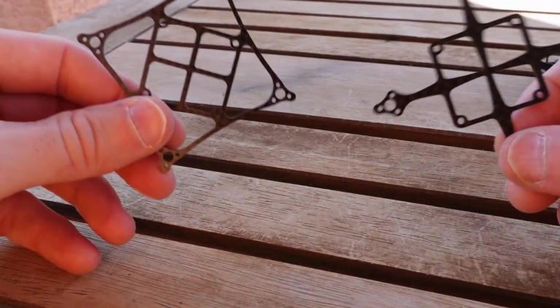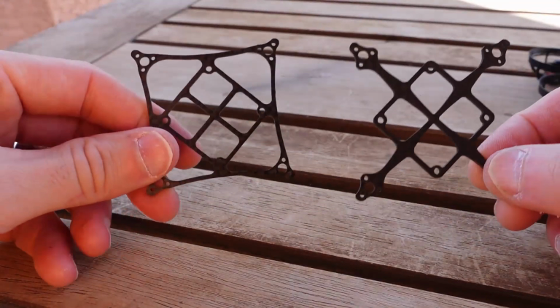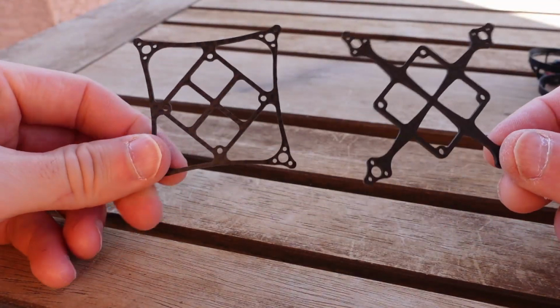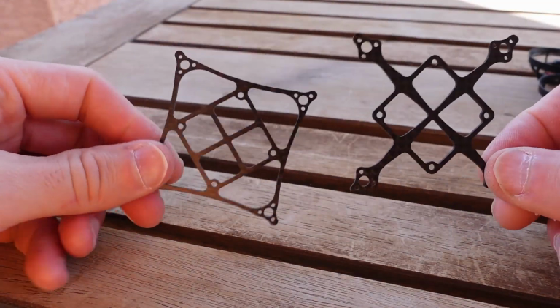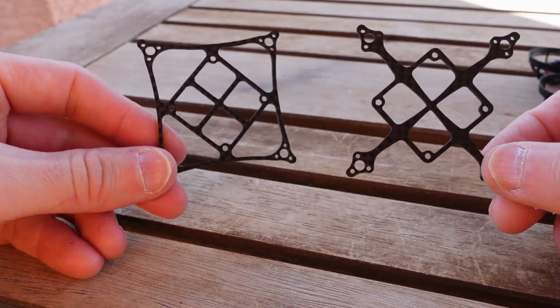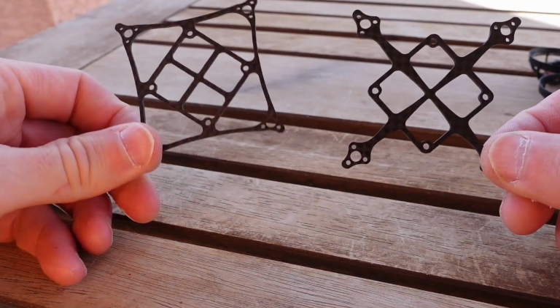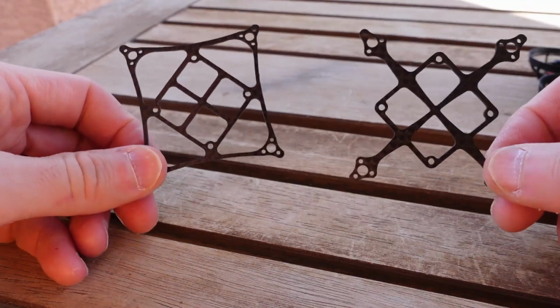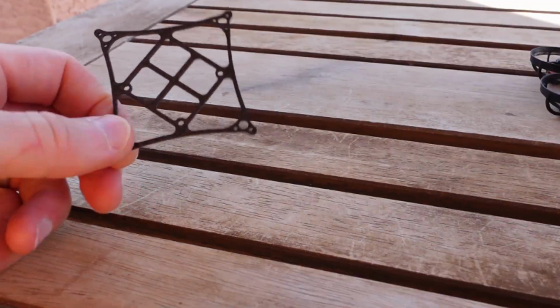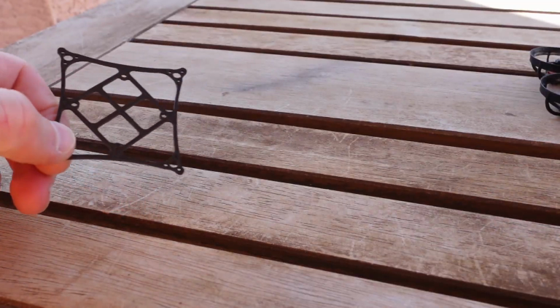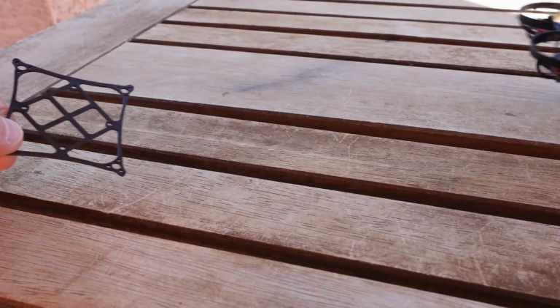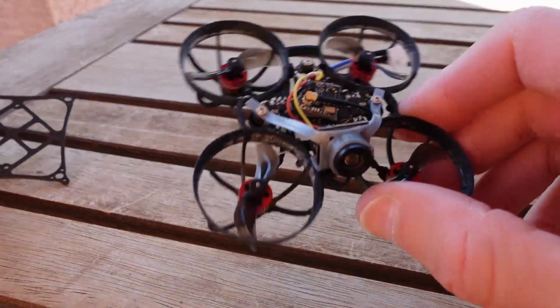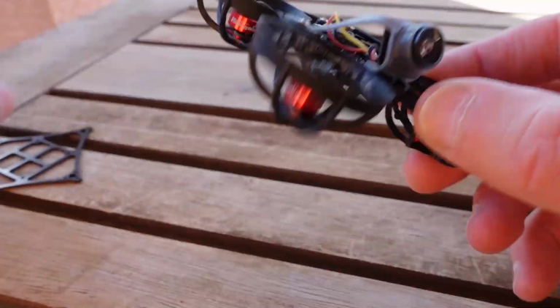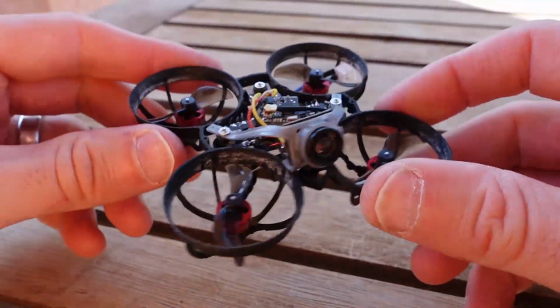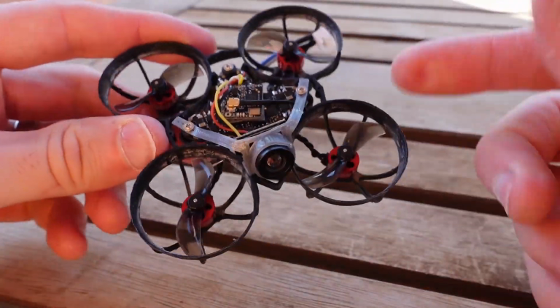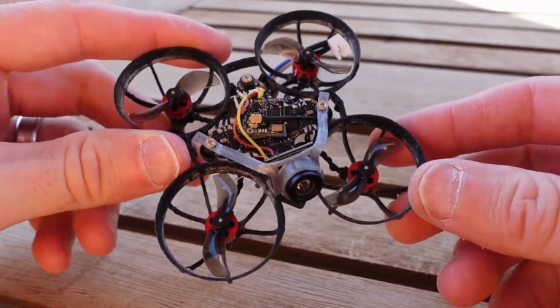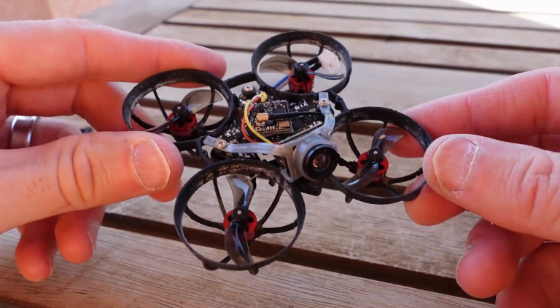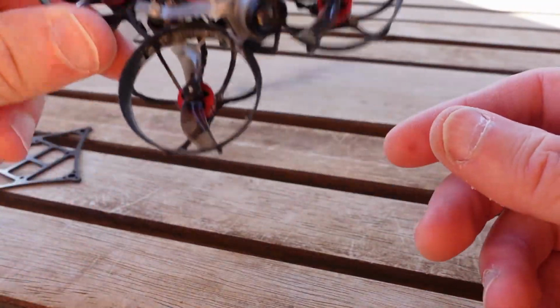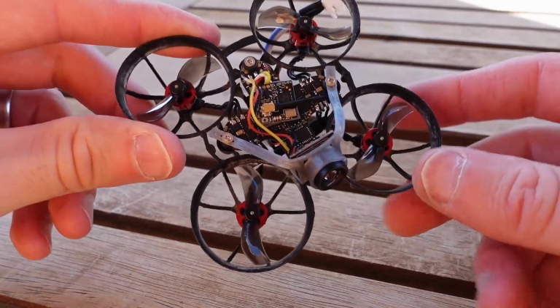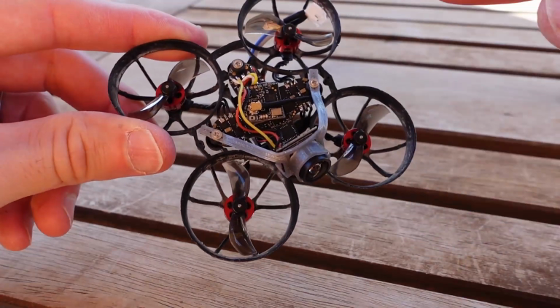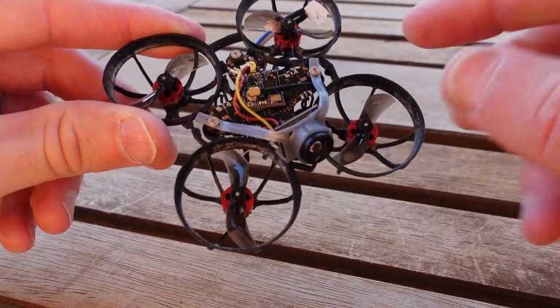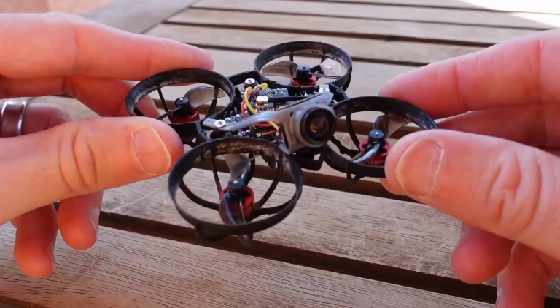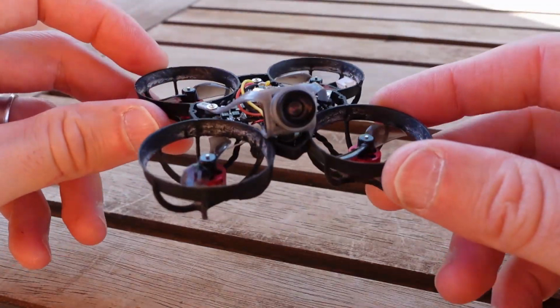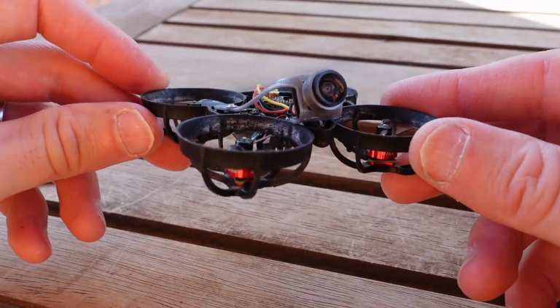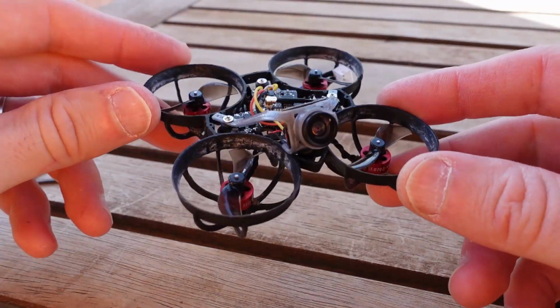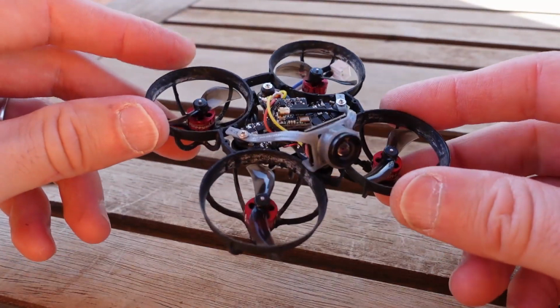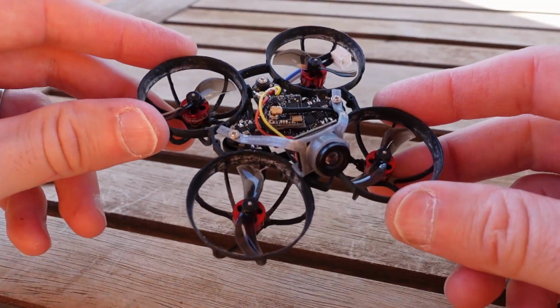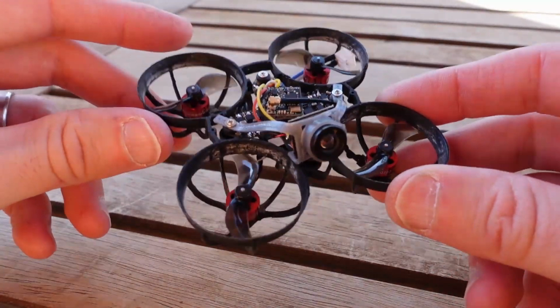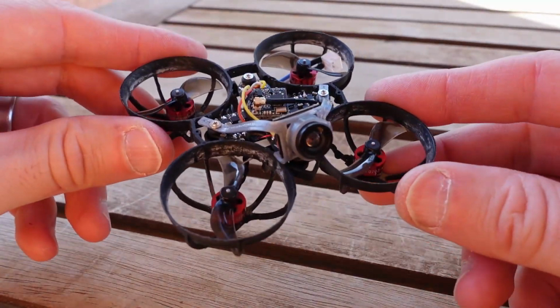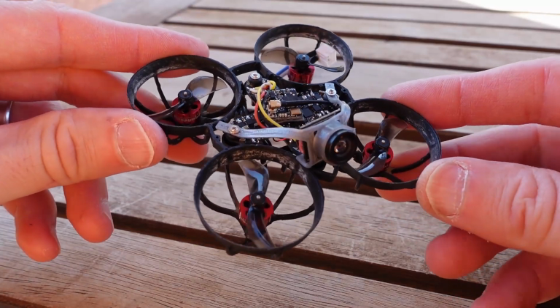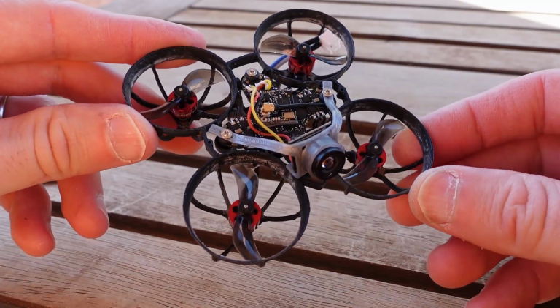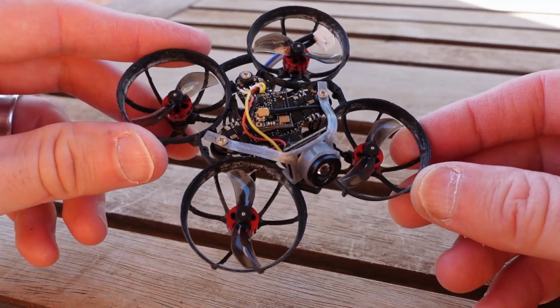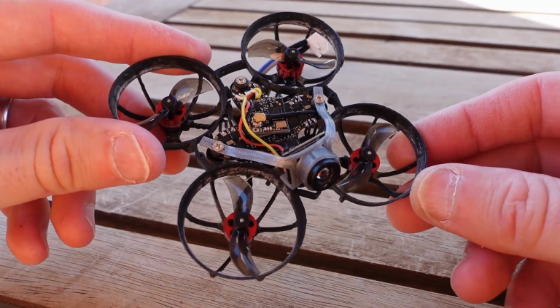At the end of the day, does it matter what I can do with twisting with my fingers? No — we've got to put the quad up in the air. But we've got blackbox built in, so we can go ahead and compare the logs and get some objective data, and see how that goes.